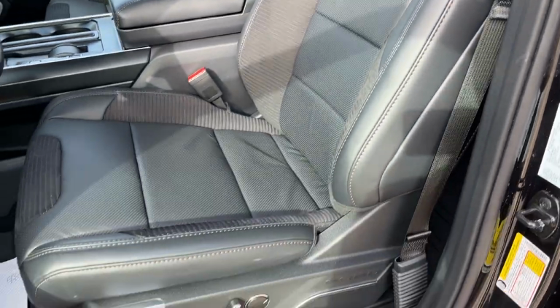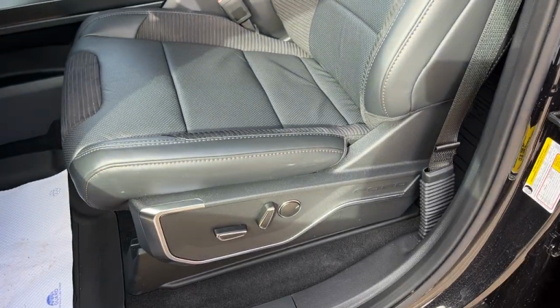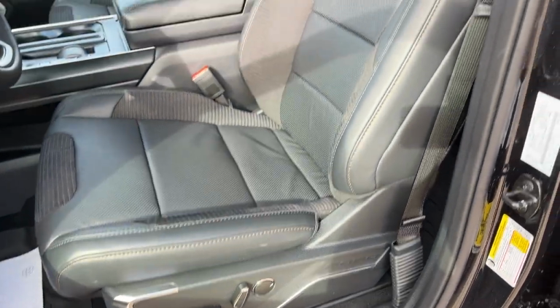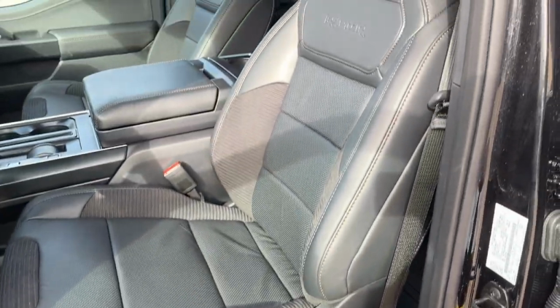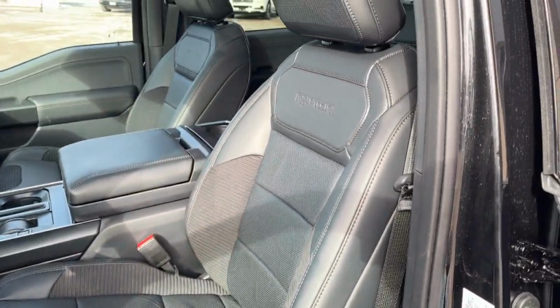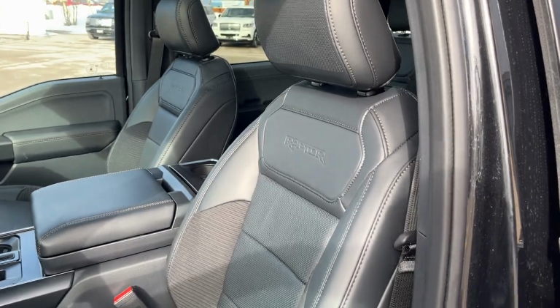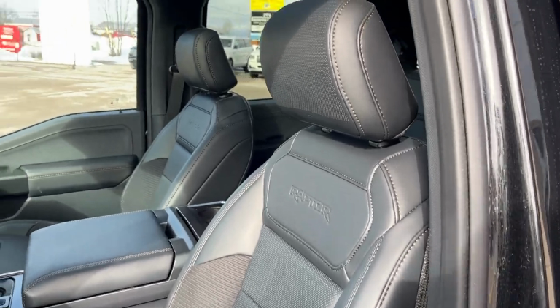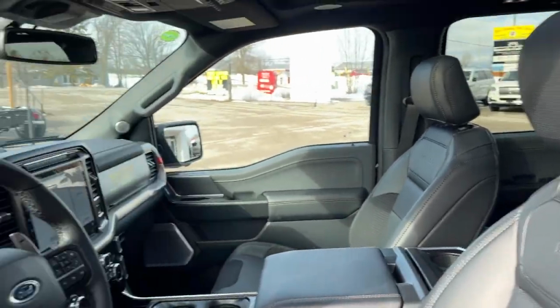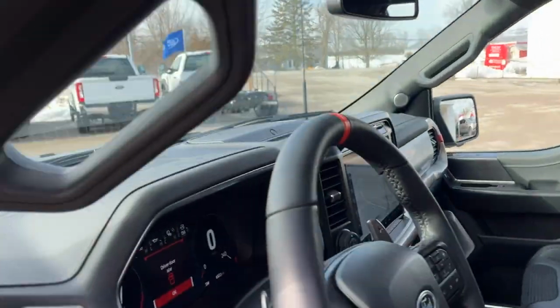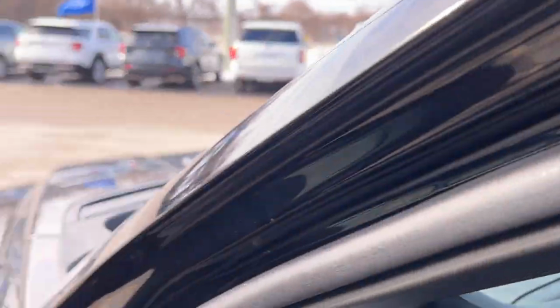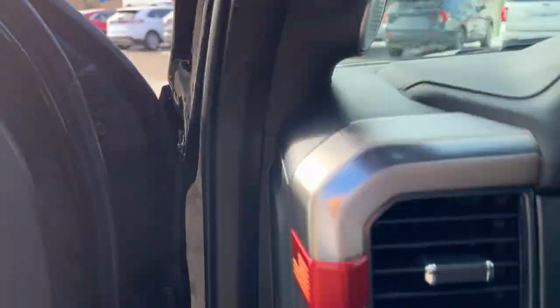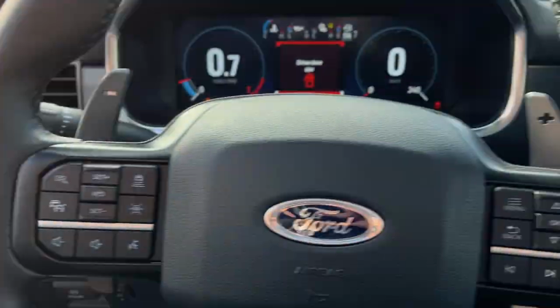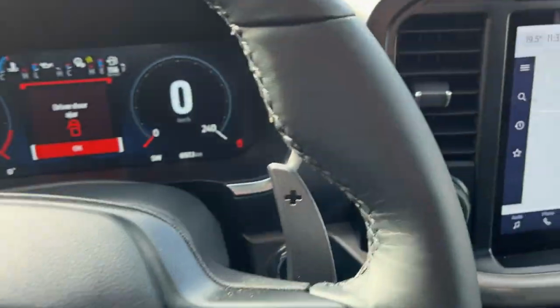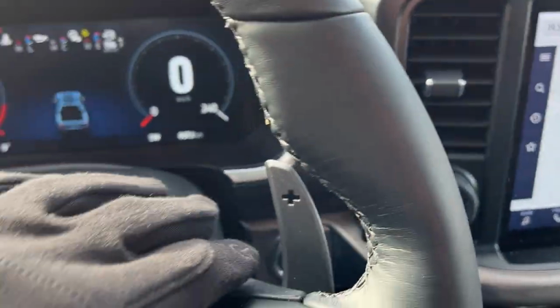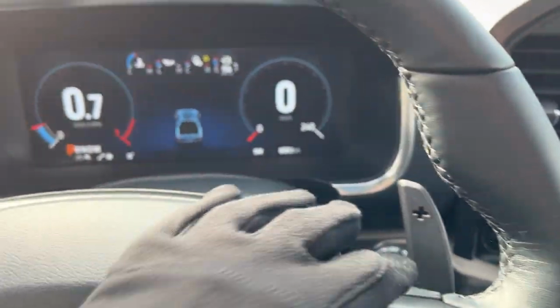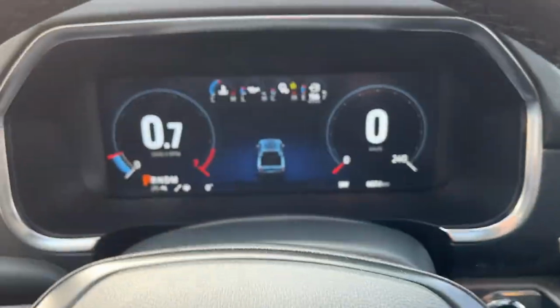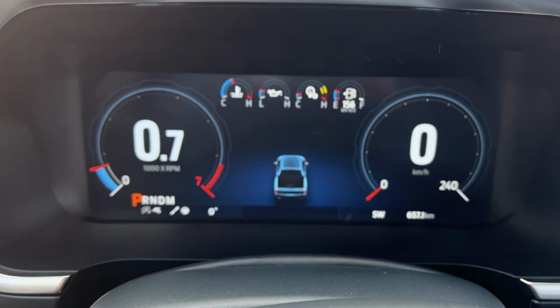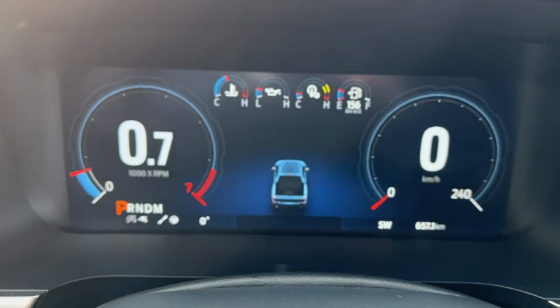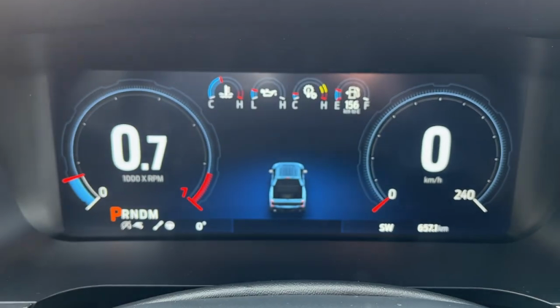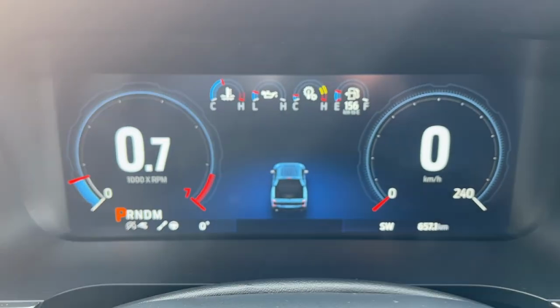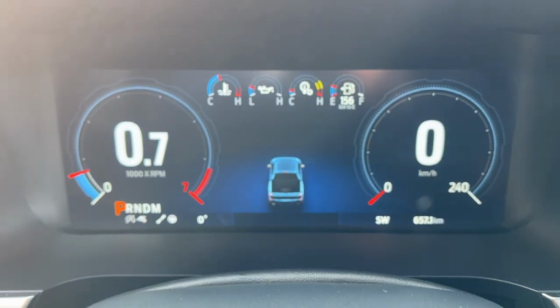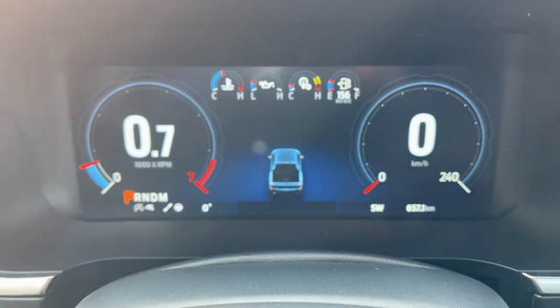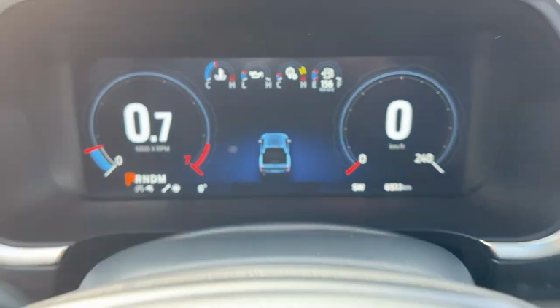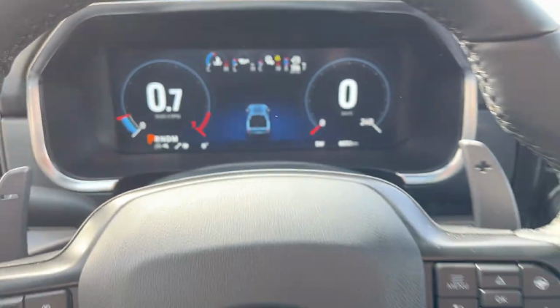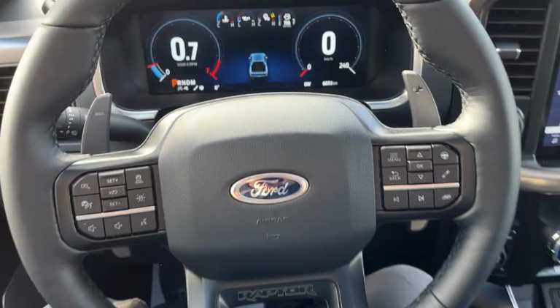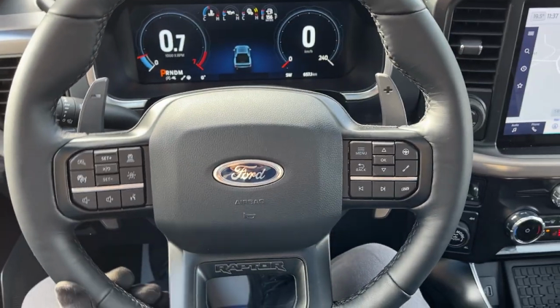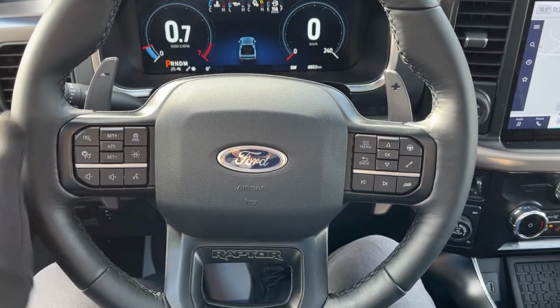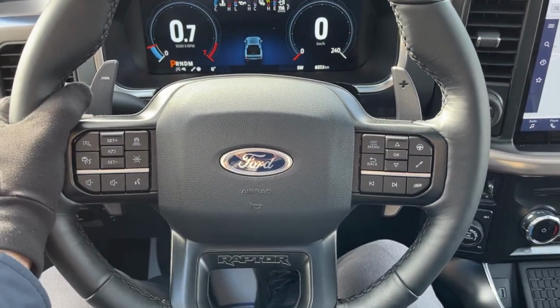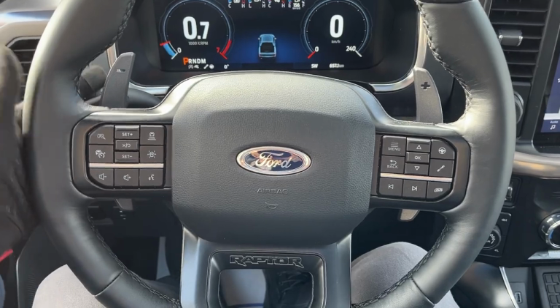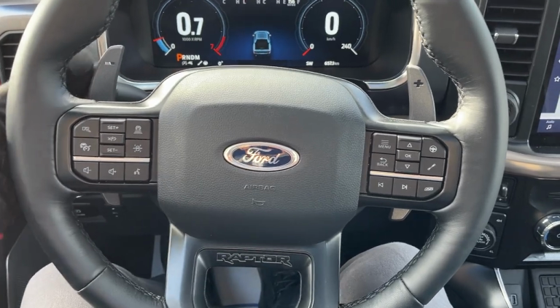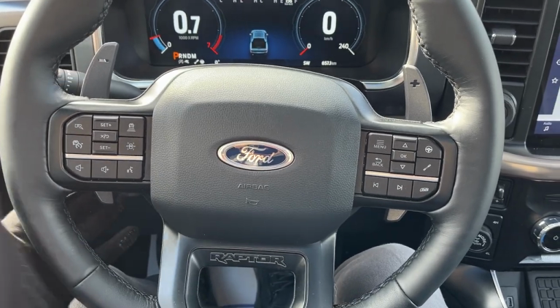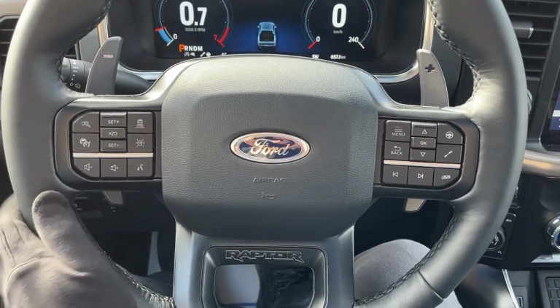Really like these bucket Raptor seats. They are heated and cooled power seats with lumbar in the driver and passenger. You do have a nice 12-inch customizable digital display right behind the steering wheel. The steering wheel itself is super comfortable and you get these nice big paddle shifters on here.